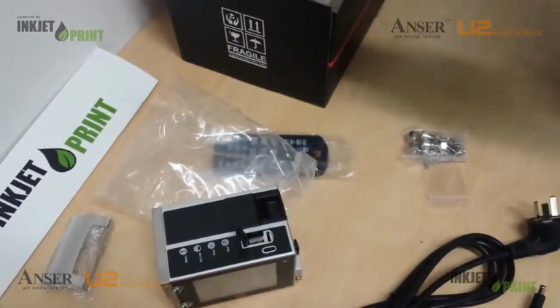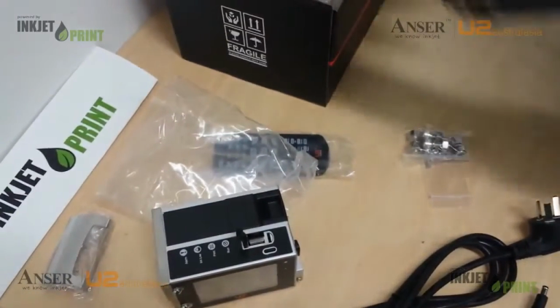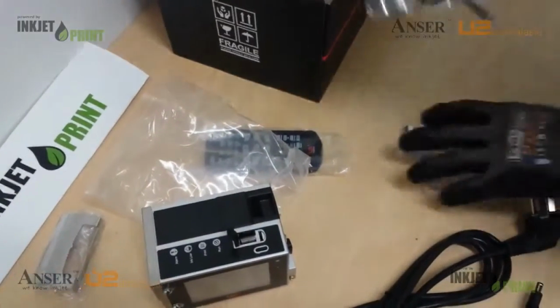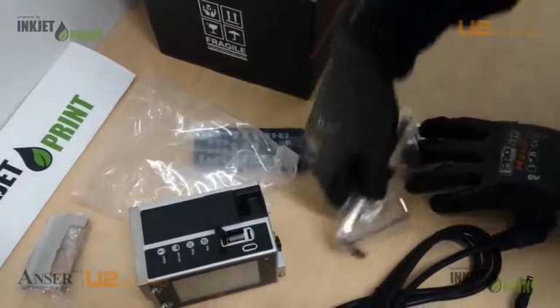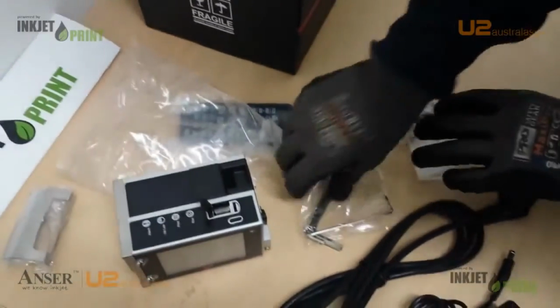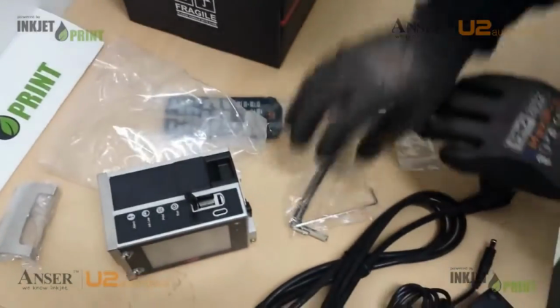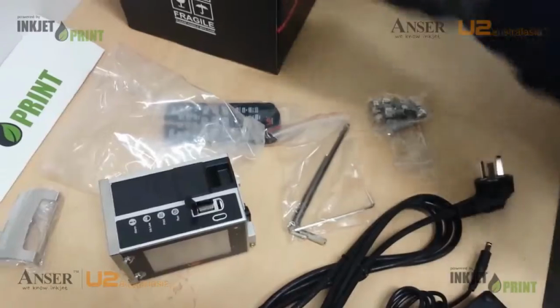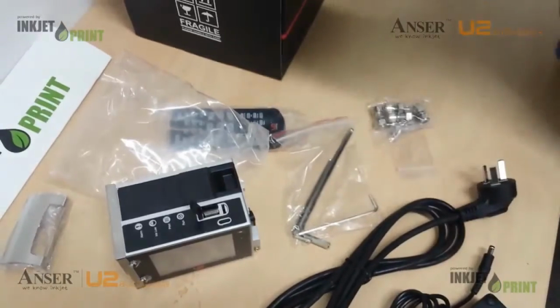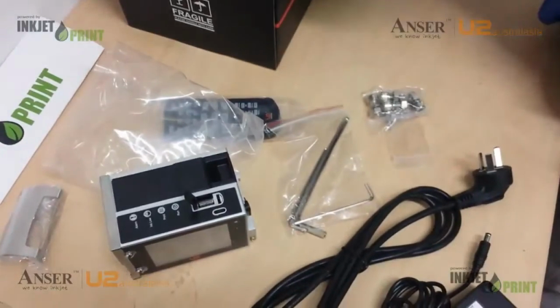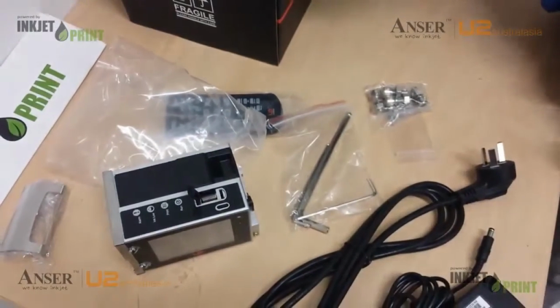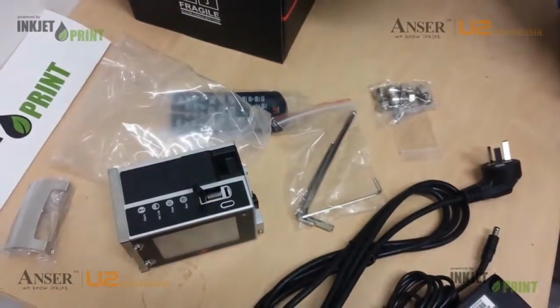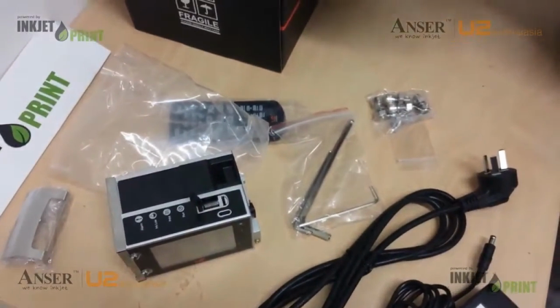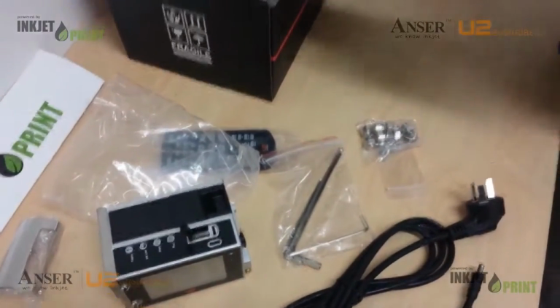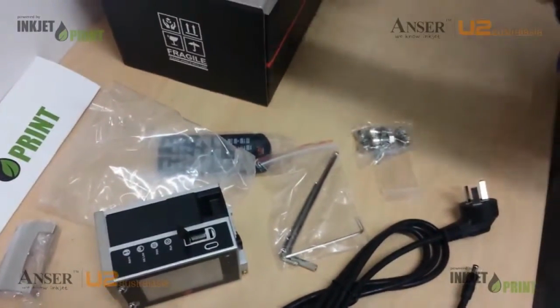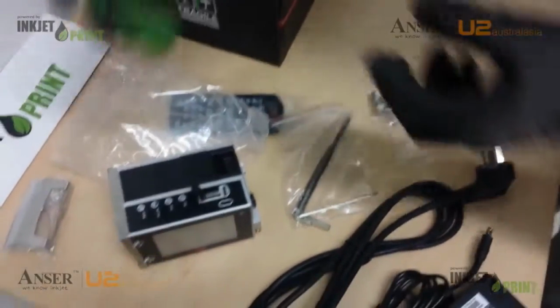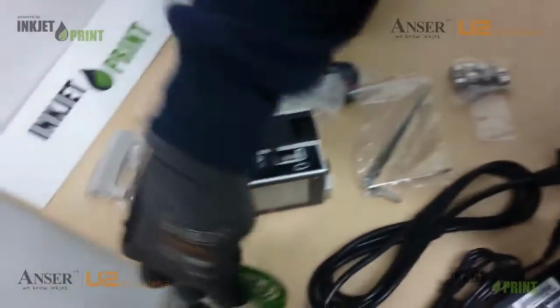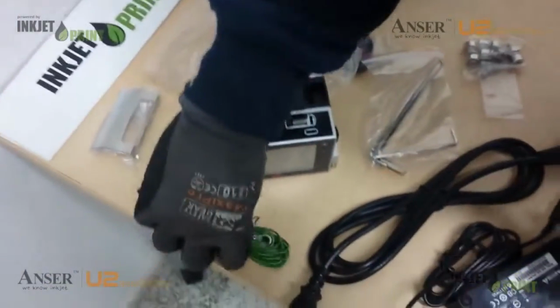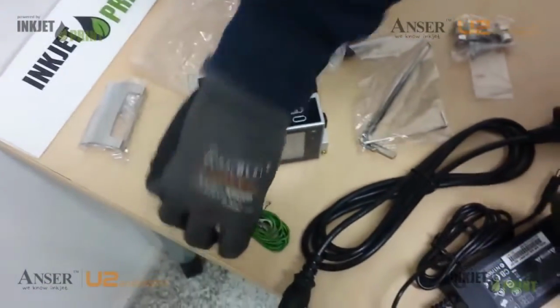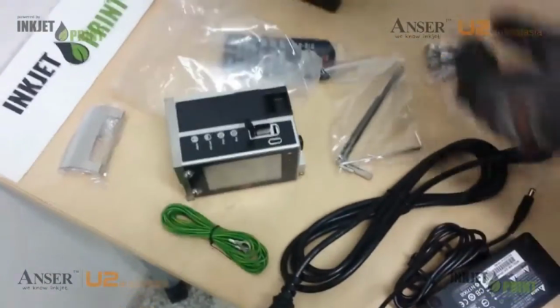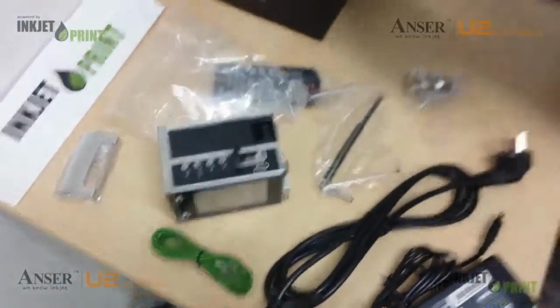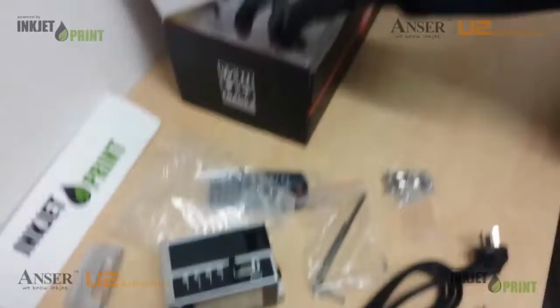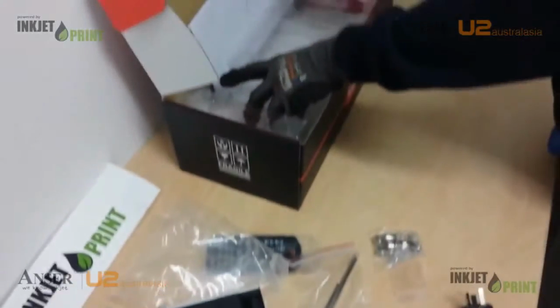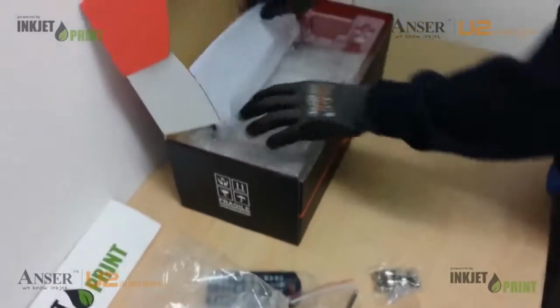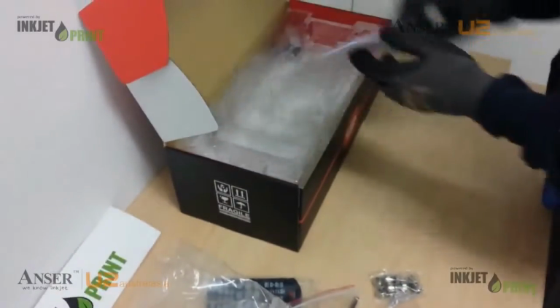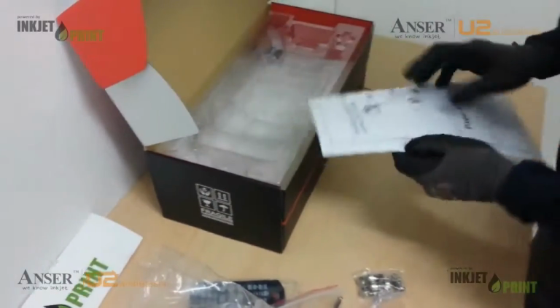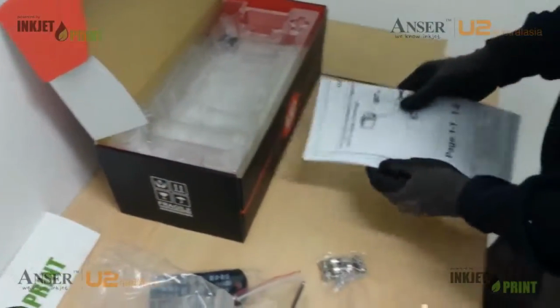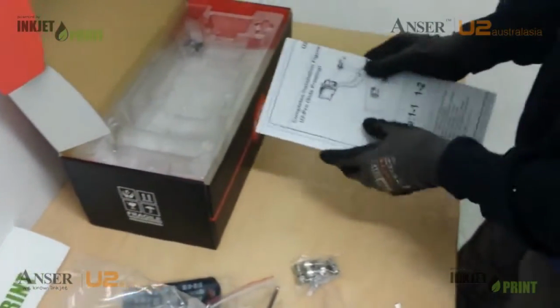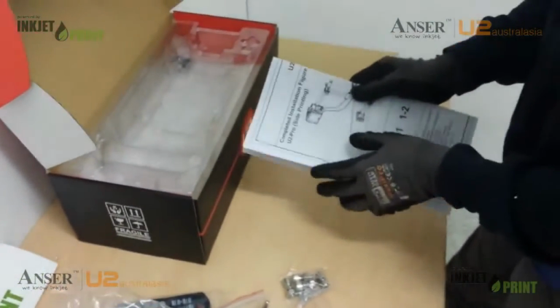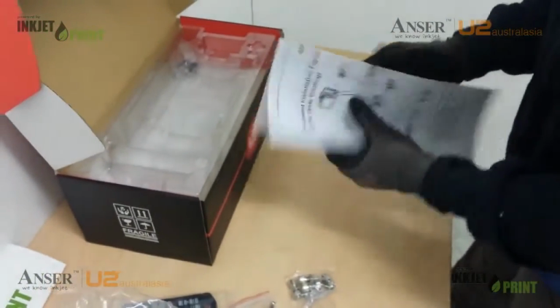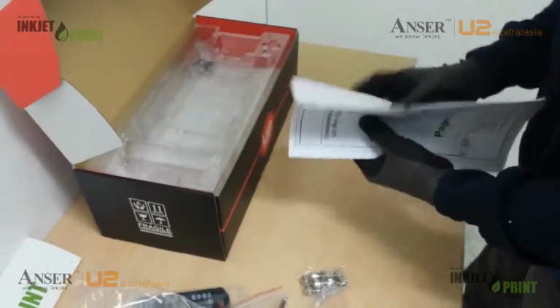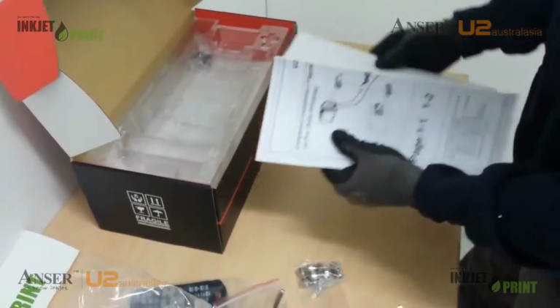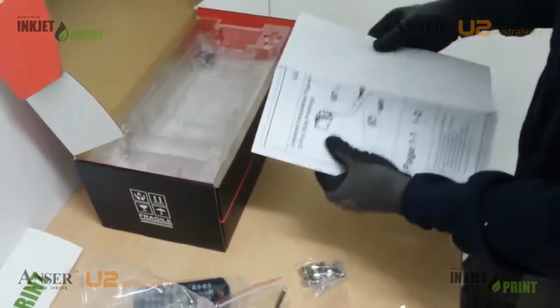We've got an allen keys kit, mains earthing, and of course our mounting guide and installation menu.